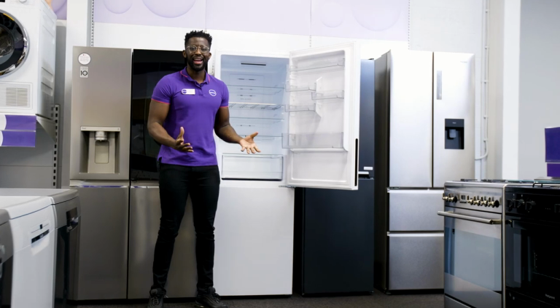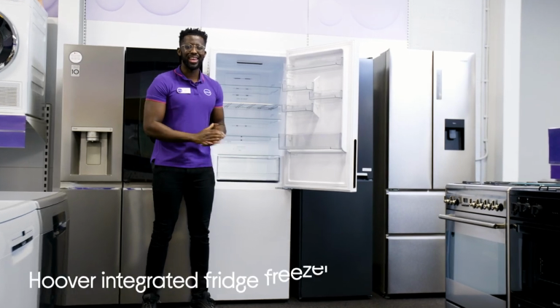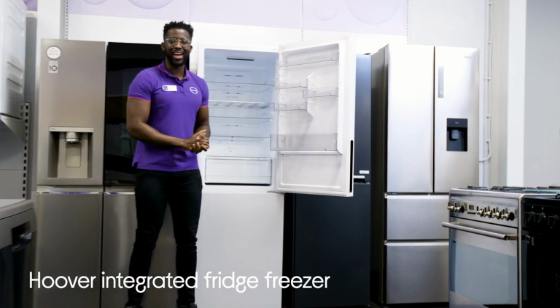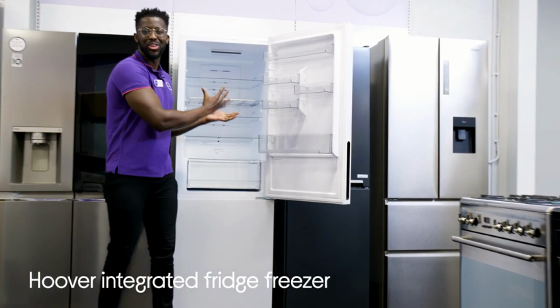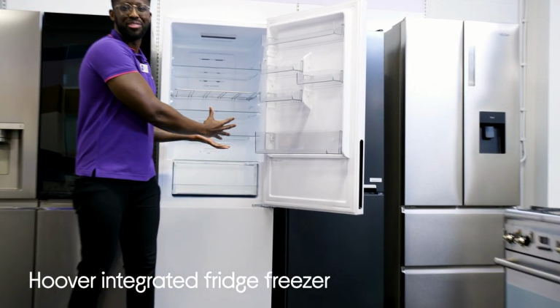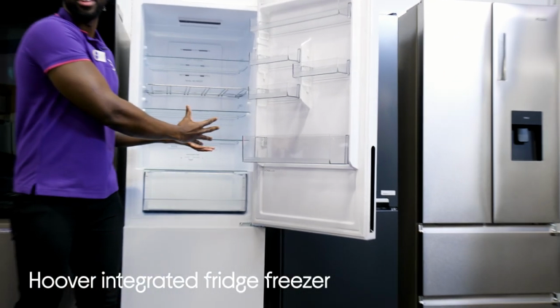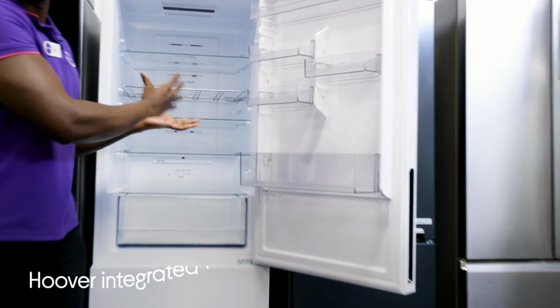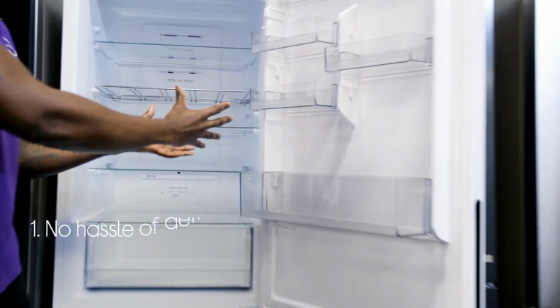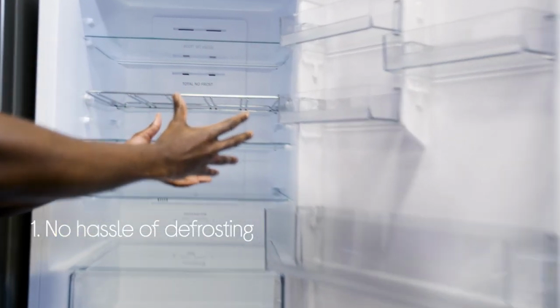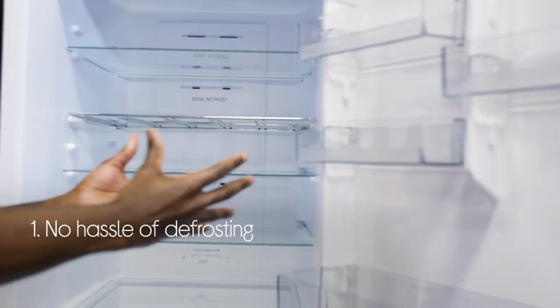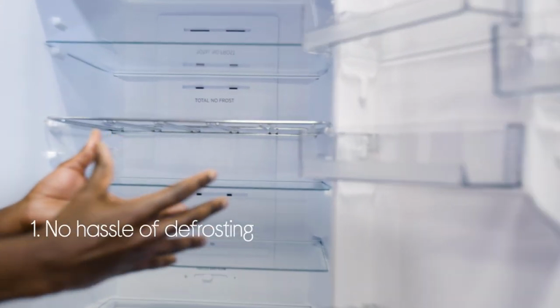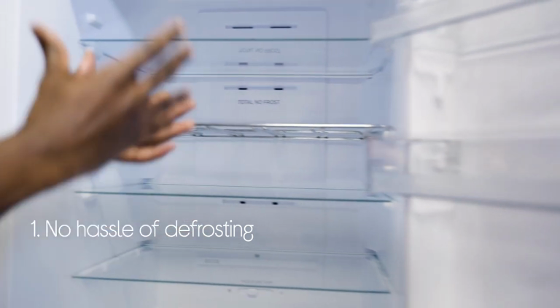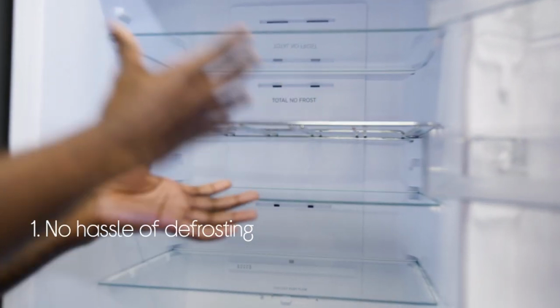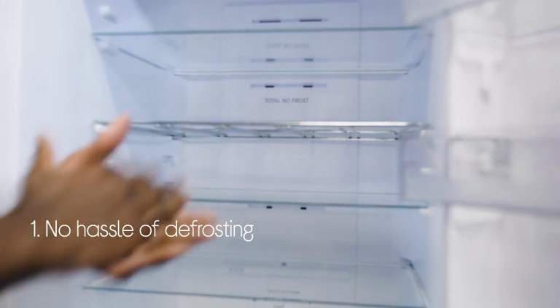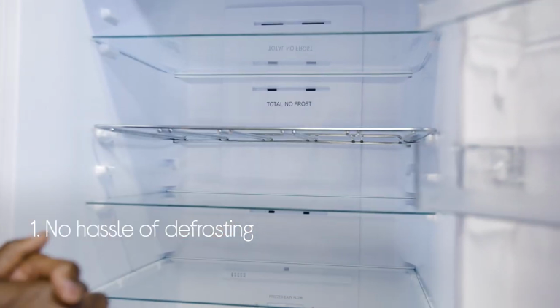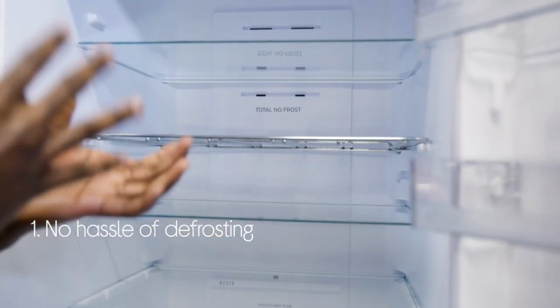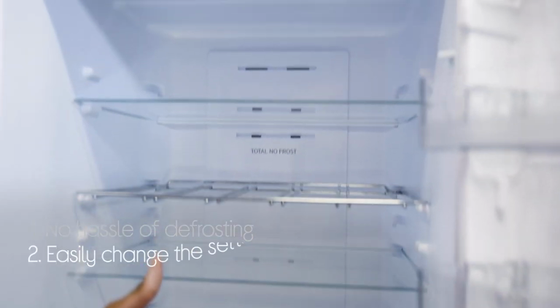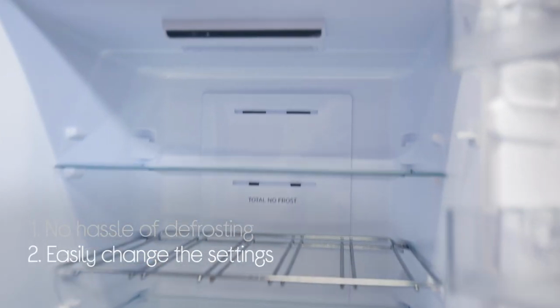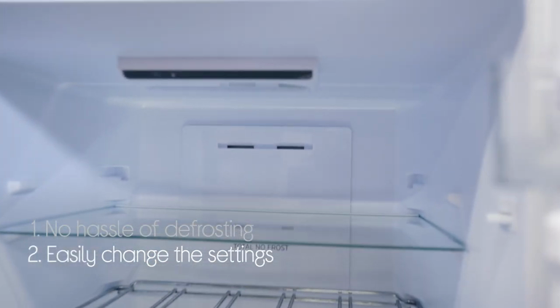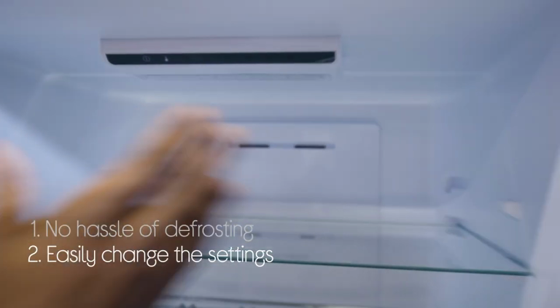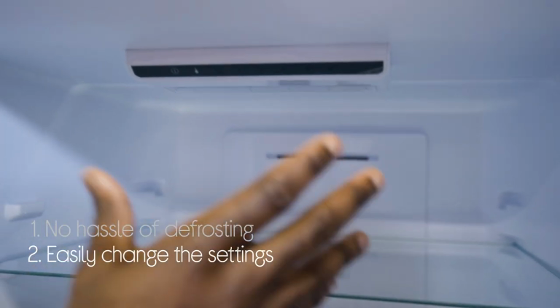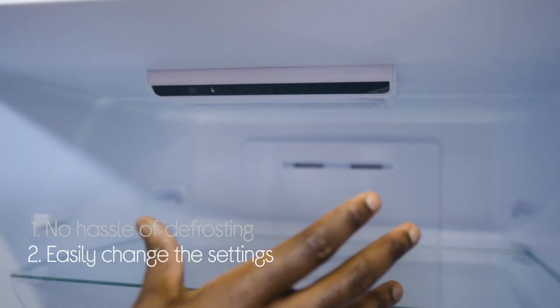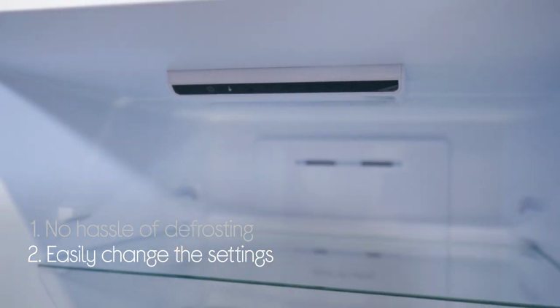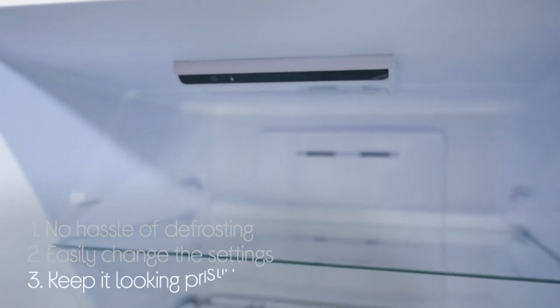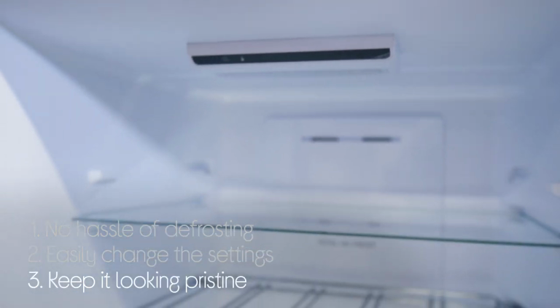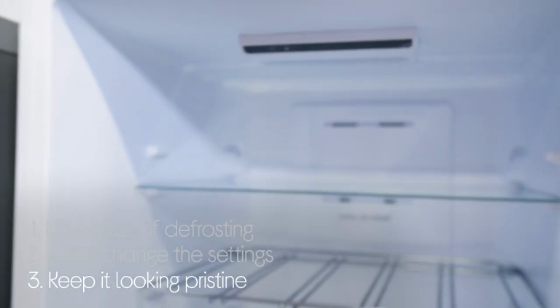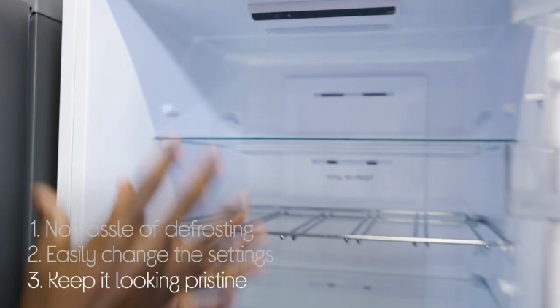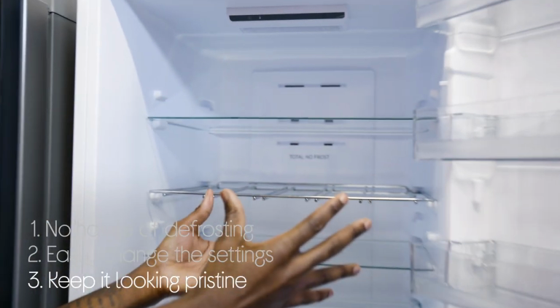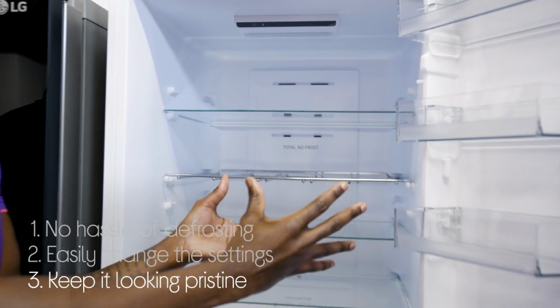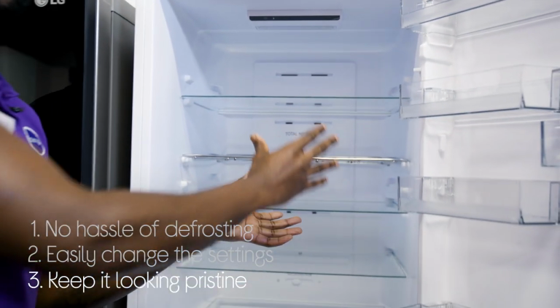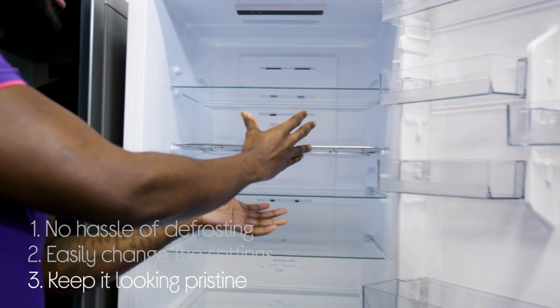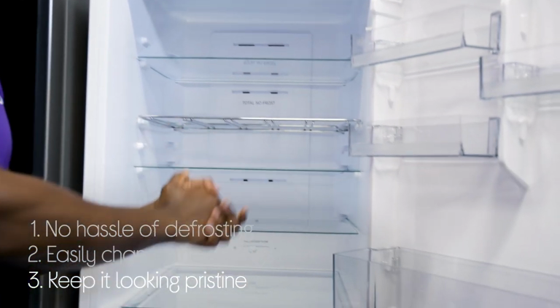Let's take a look at the Hoover Fridge Freezer. You won't need to worry about the frosted inside because it stops ice from building up. You can easily change the settings when you need to with the handy electronic controls. And you can keep it liquid pristine with a spill resistant glass shelf that can be wiped away clean.